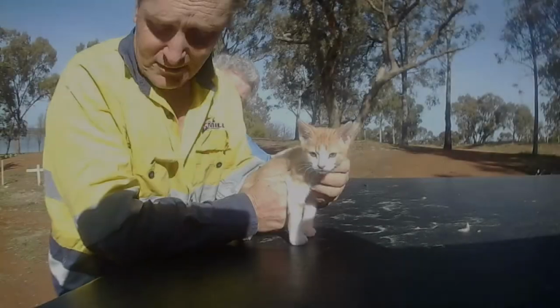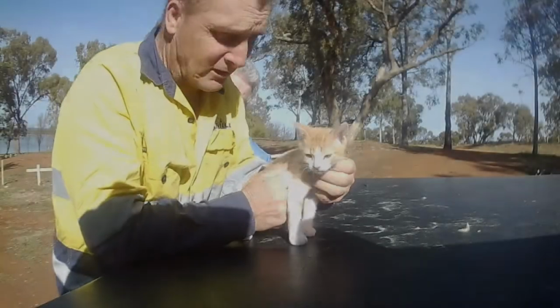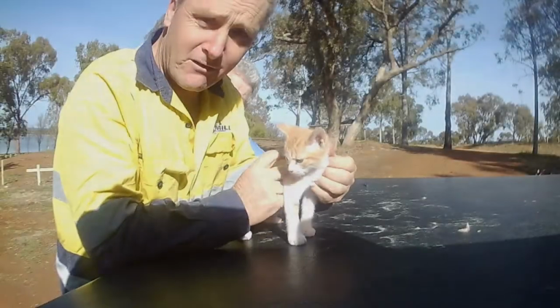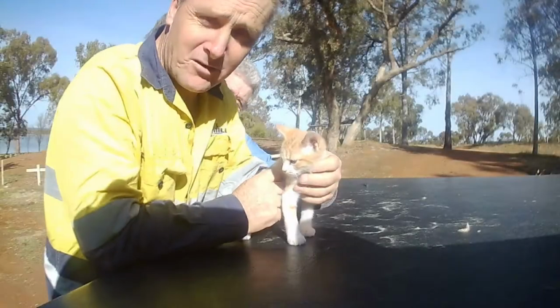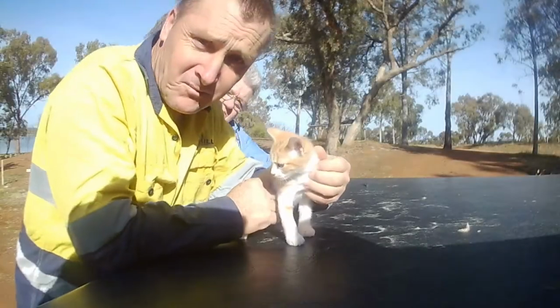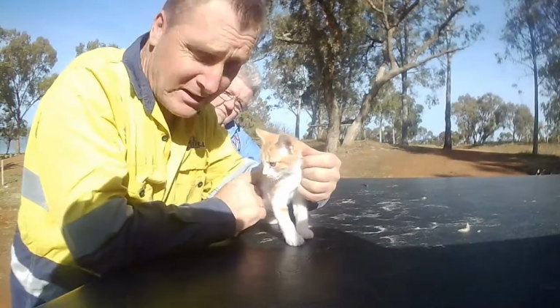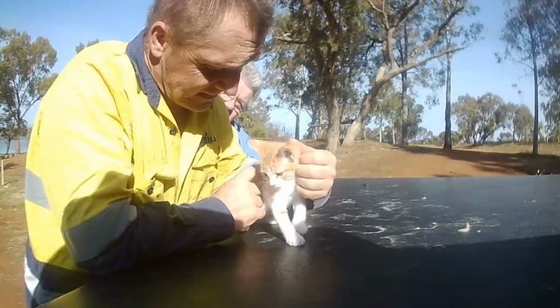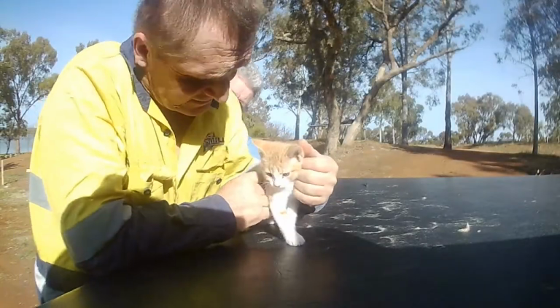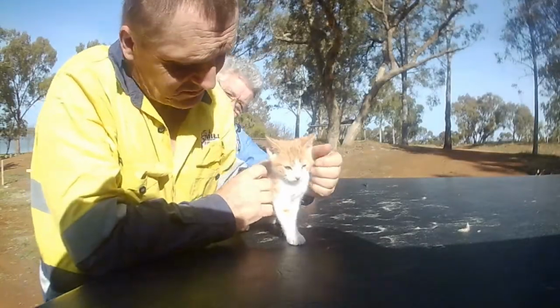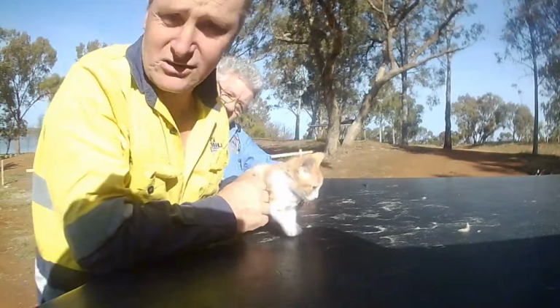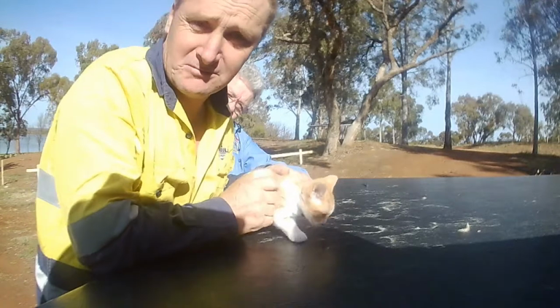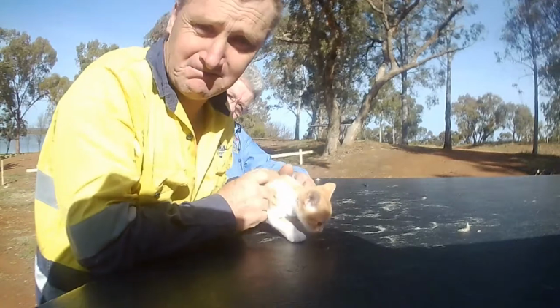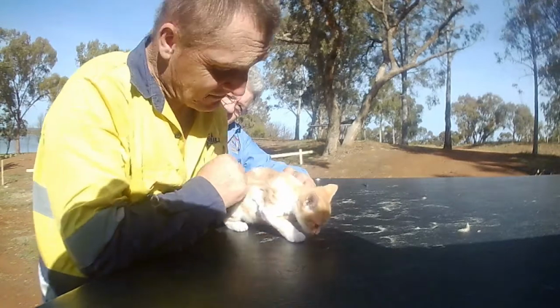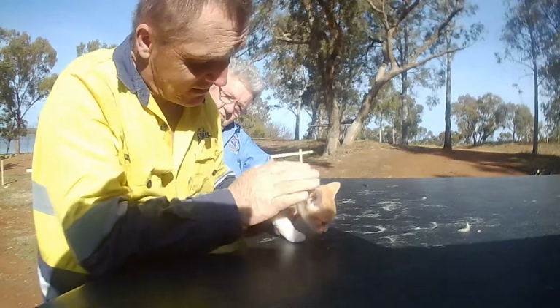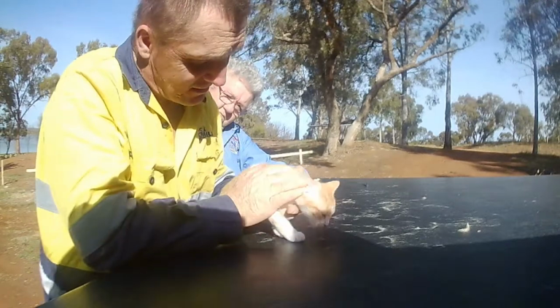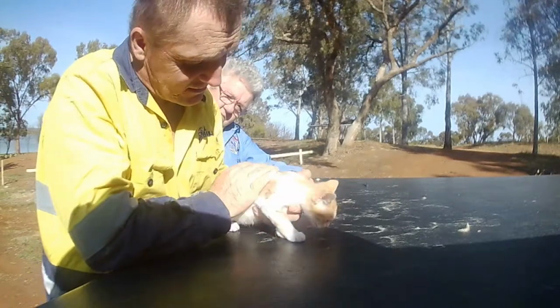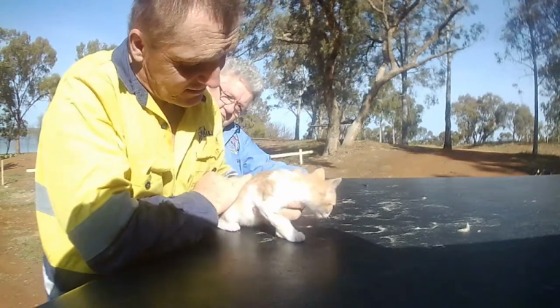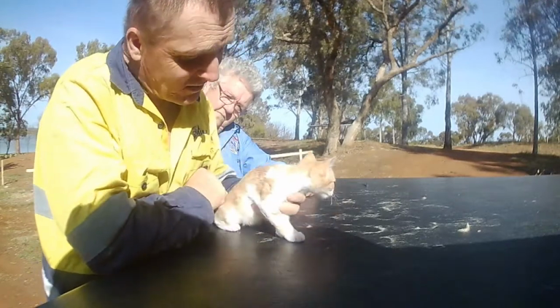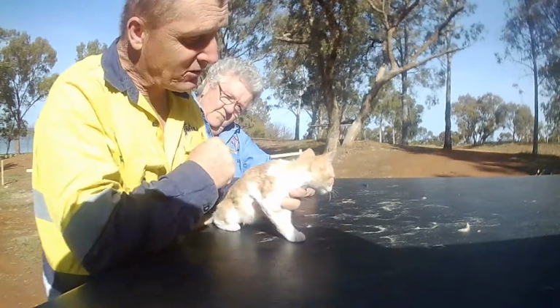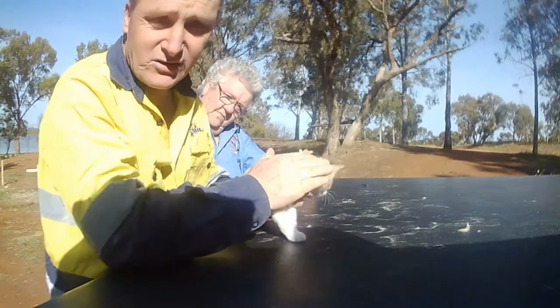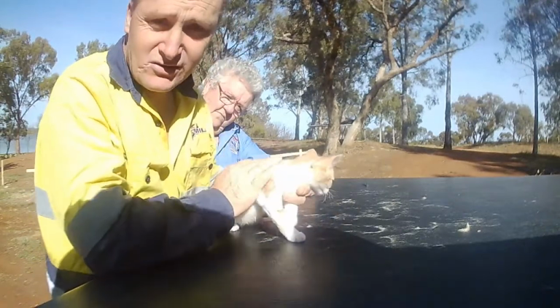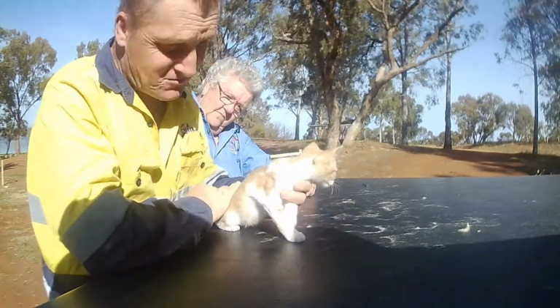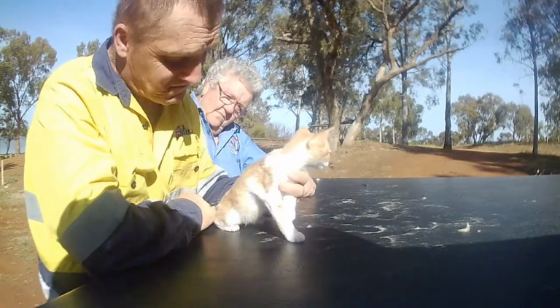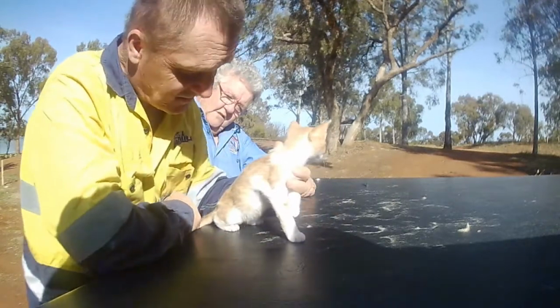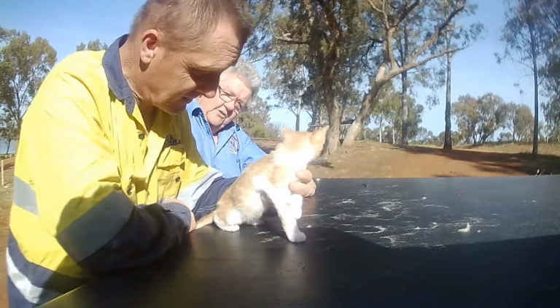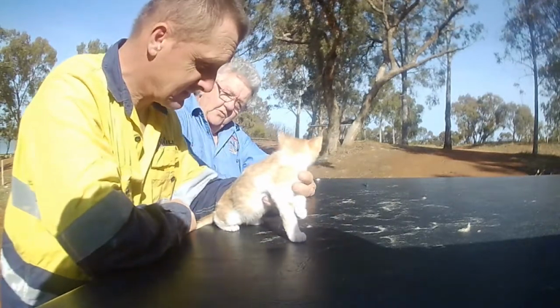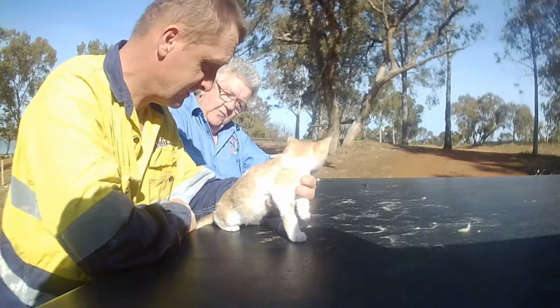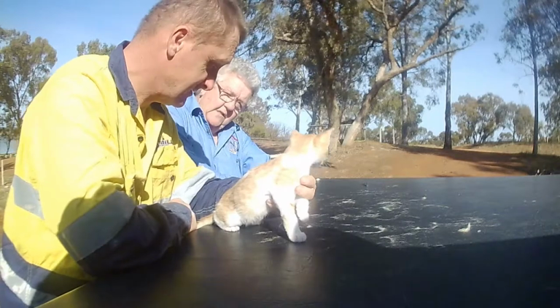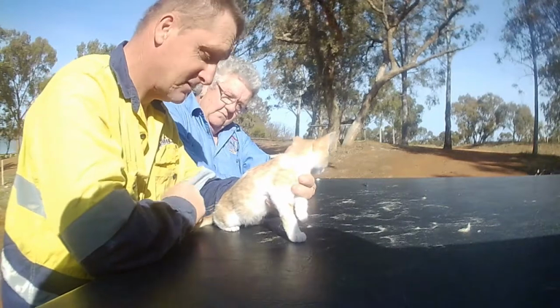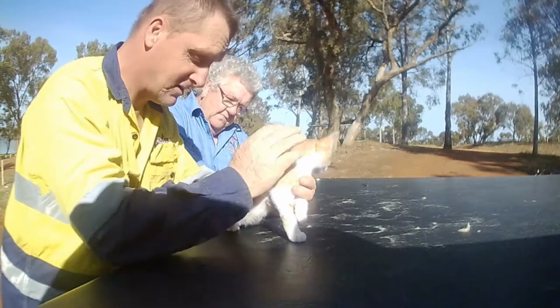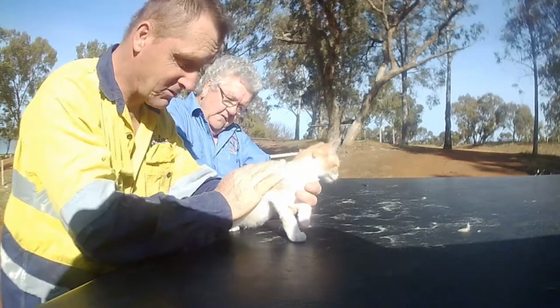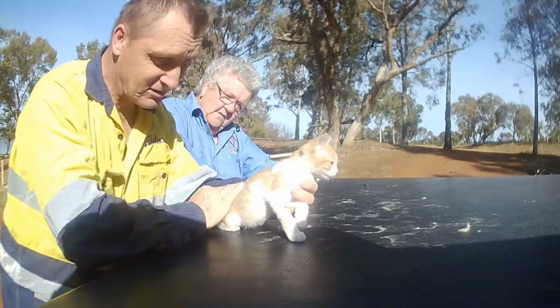G'day everyone. This is Patch. It's one of our new additions. He's only three months old.